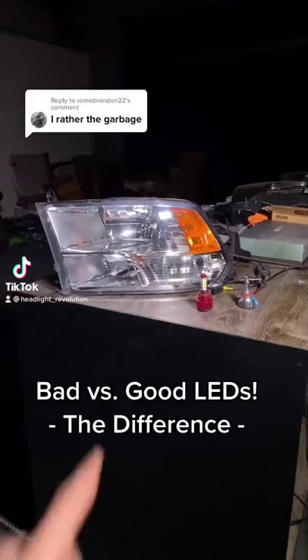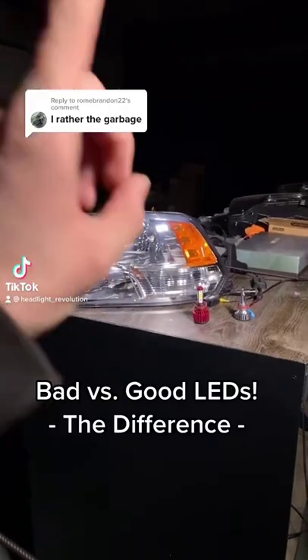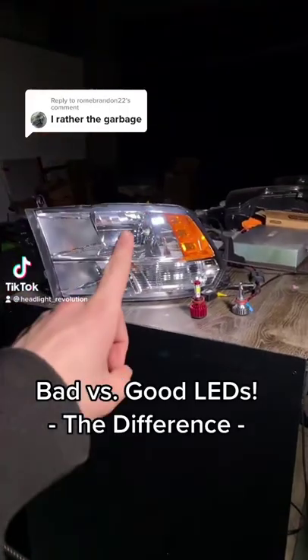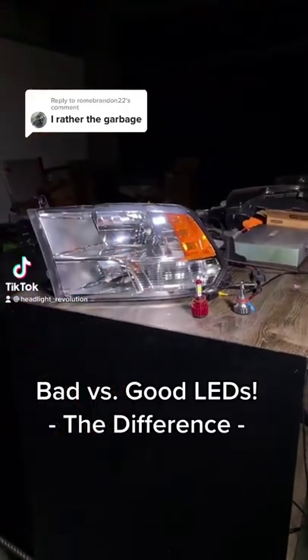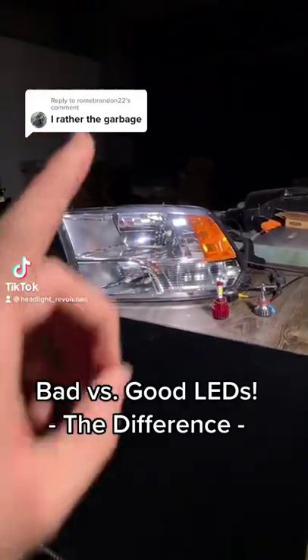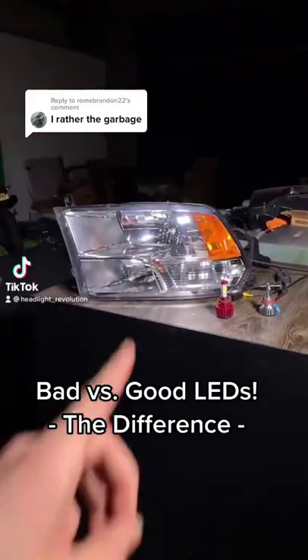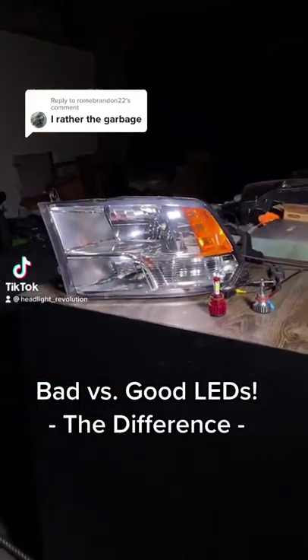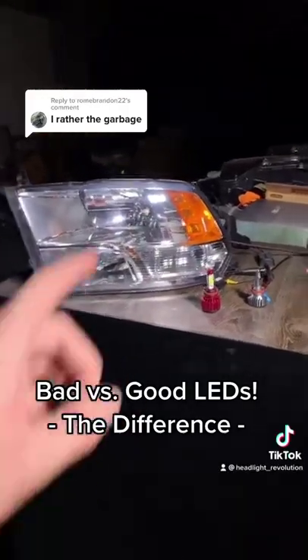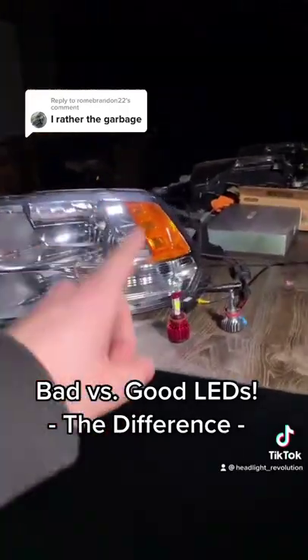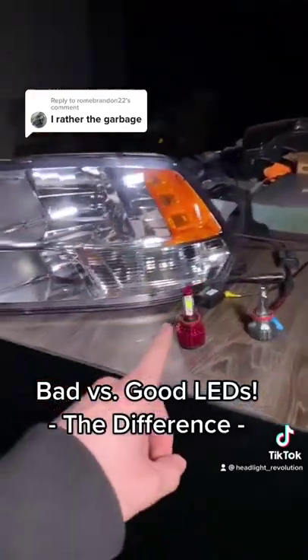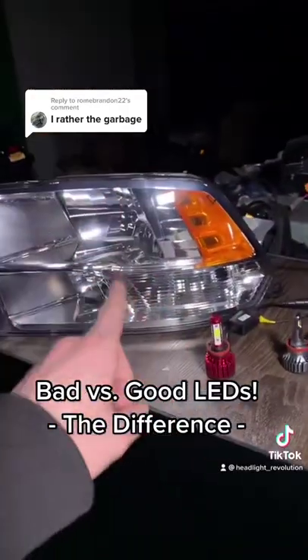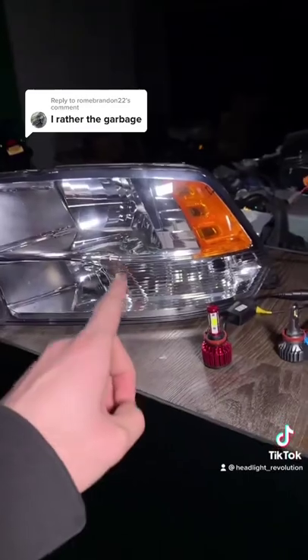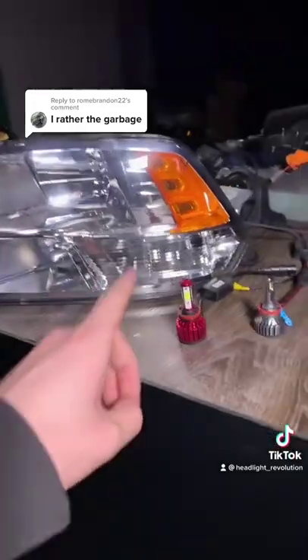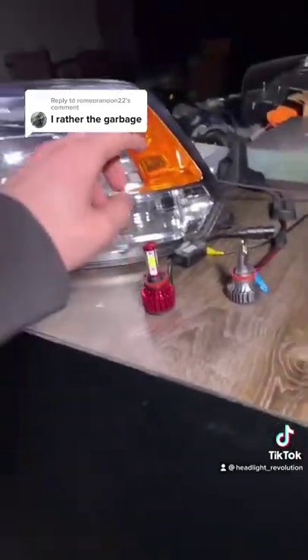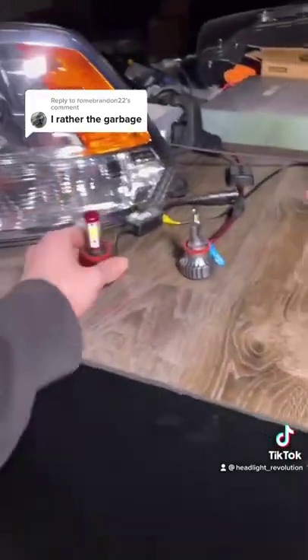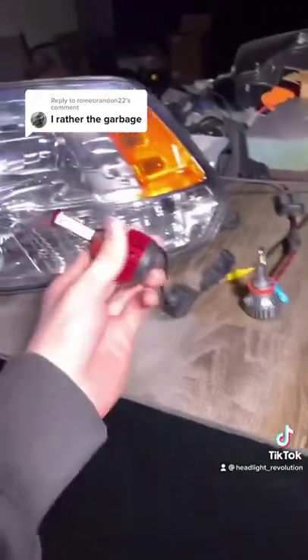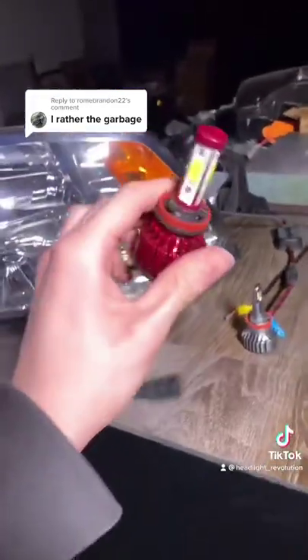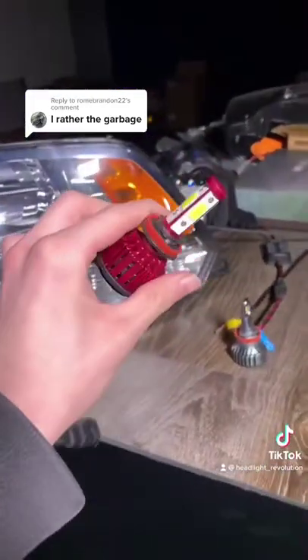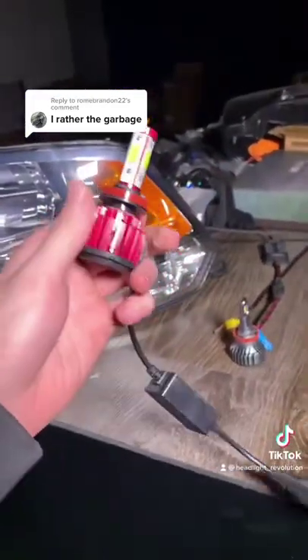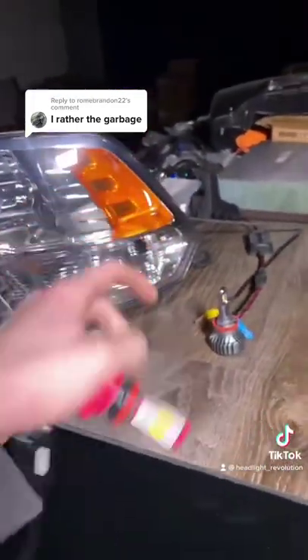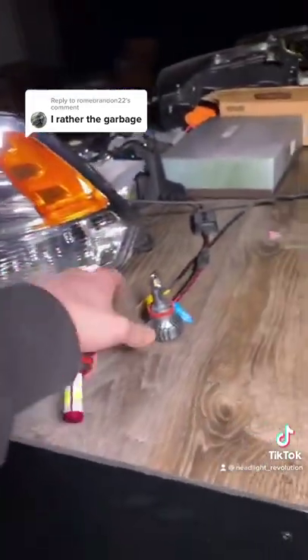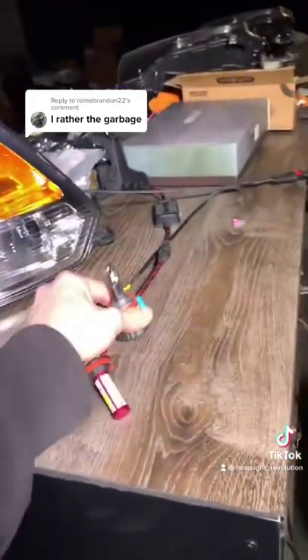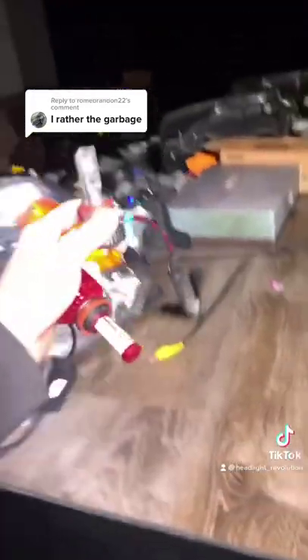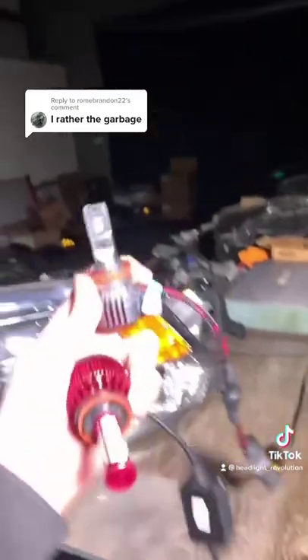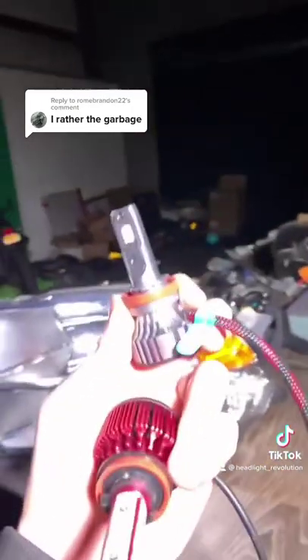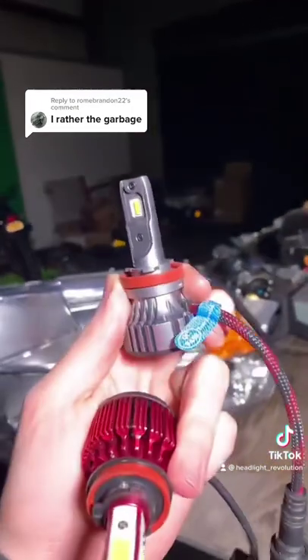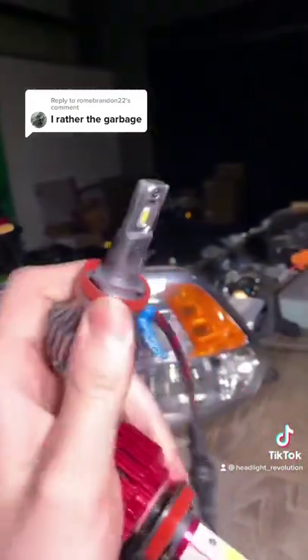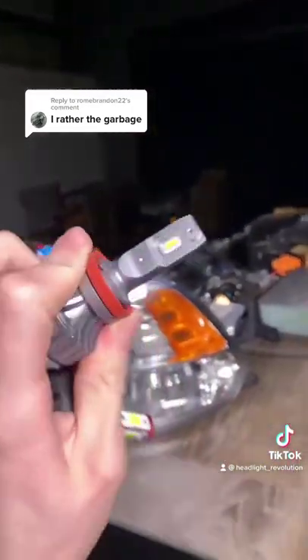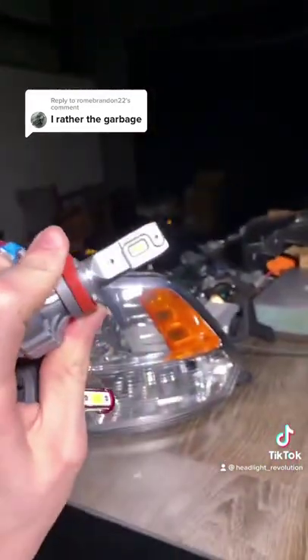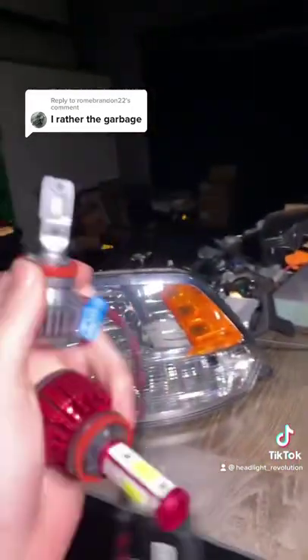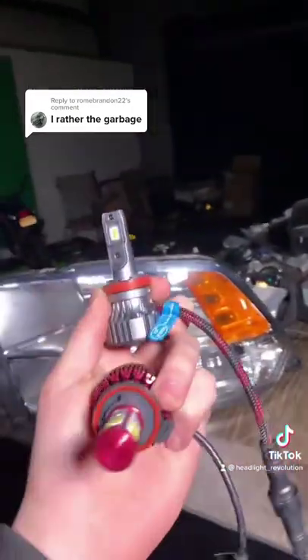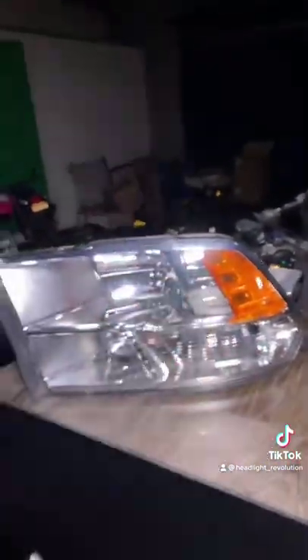You do not want the garbage, and I'm going to prove it to you. This here in front of me is a RAM reflector headlight. We have an Amazon bulb that is multi-sided, and then we have a quality bulb being the SV4 that only has one on each side. Let's put it to the test.